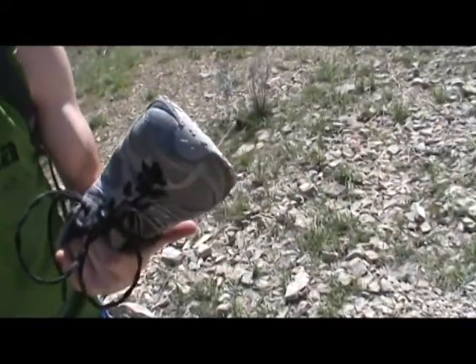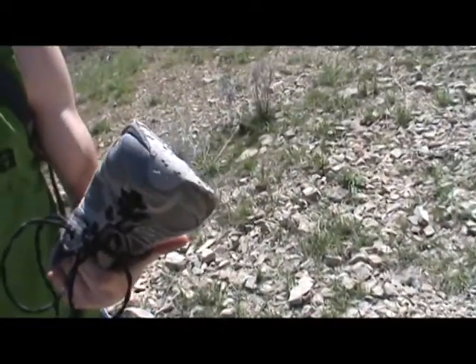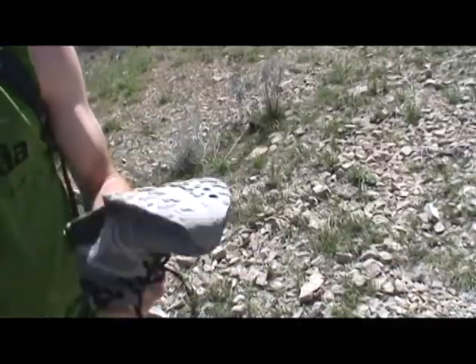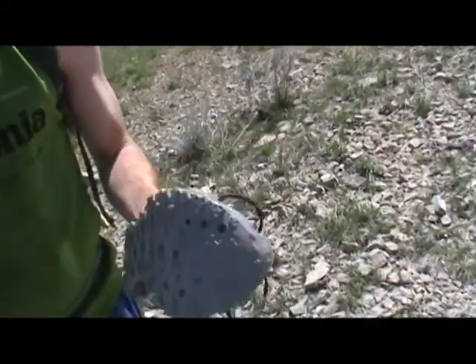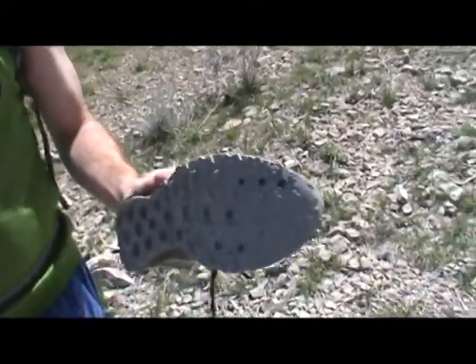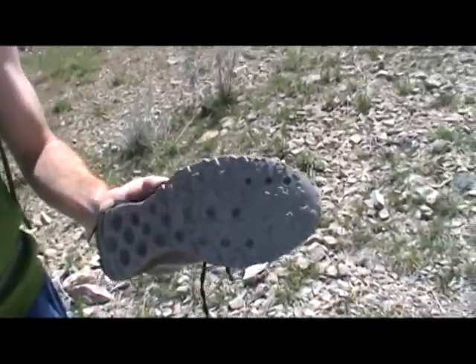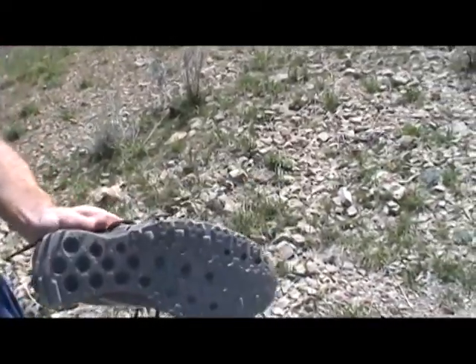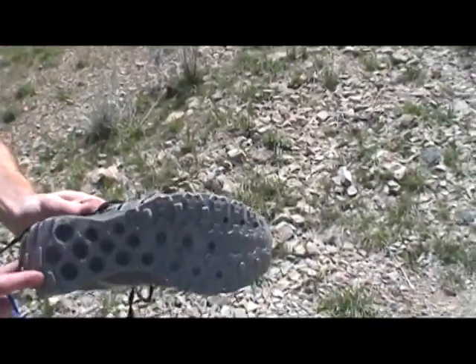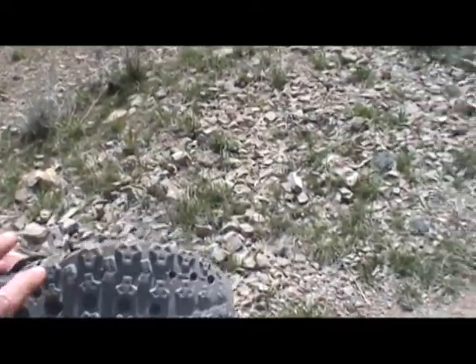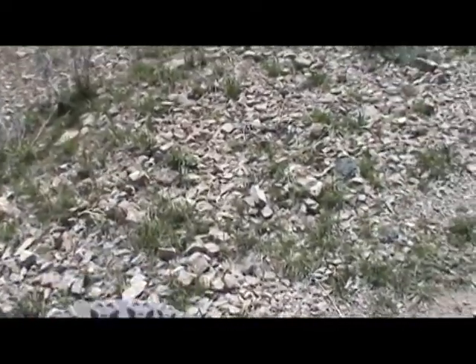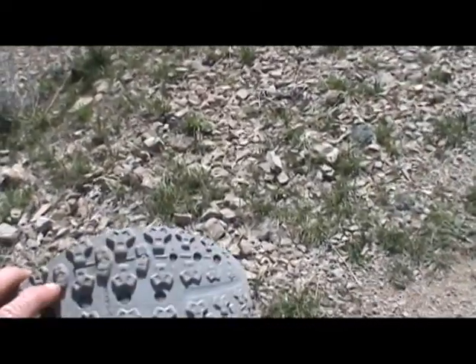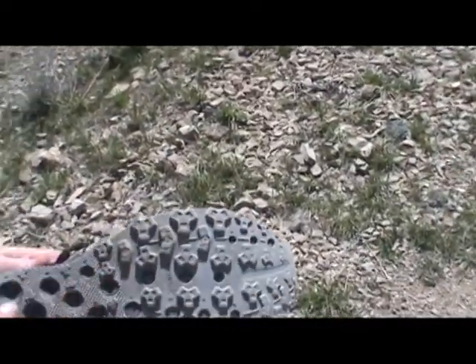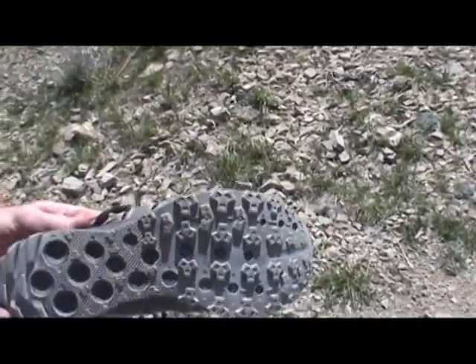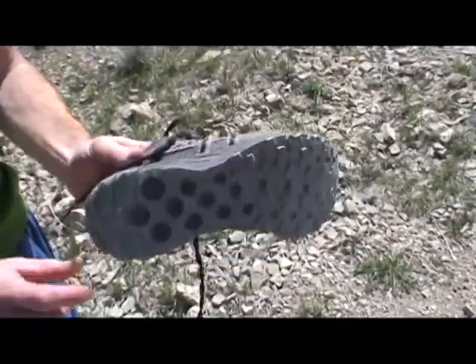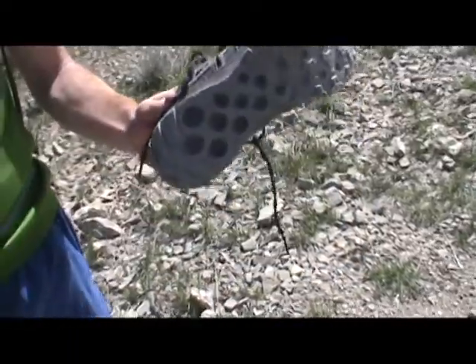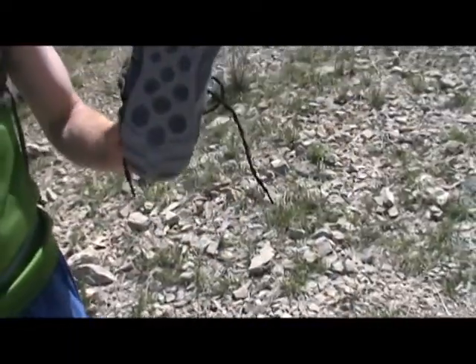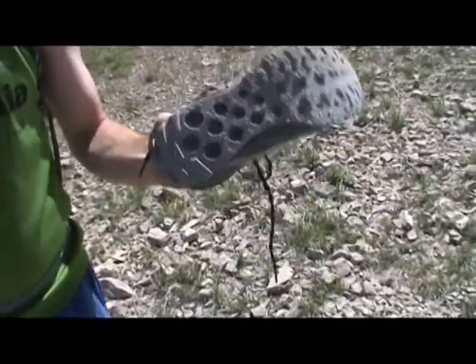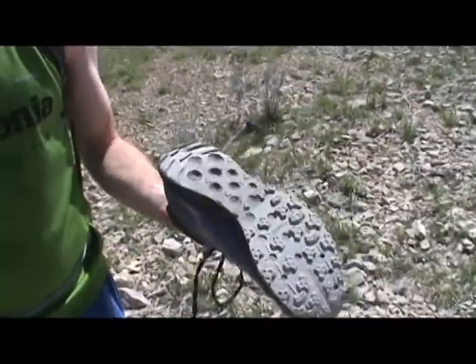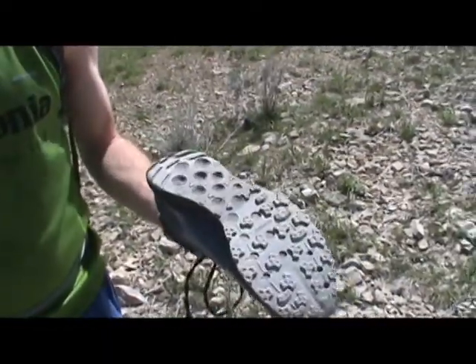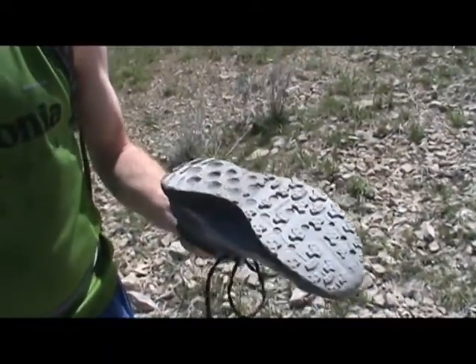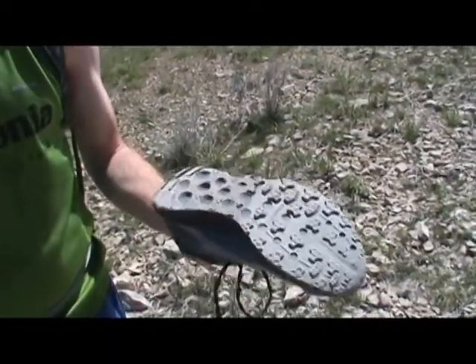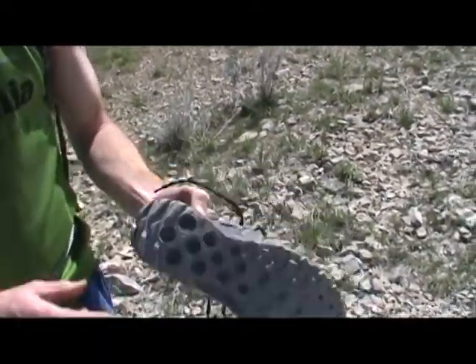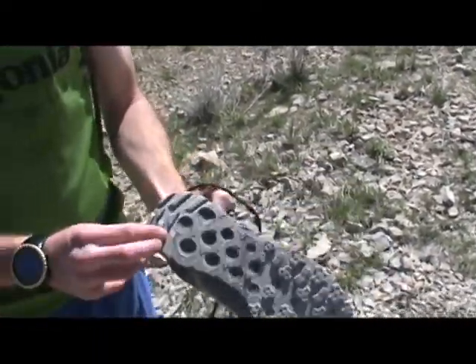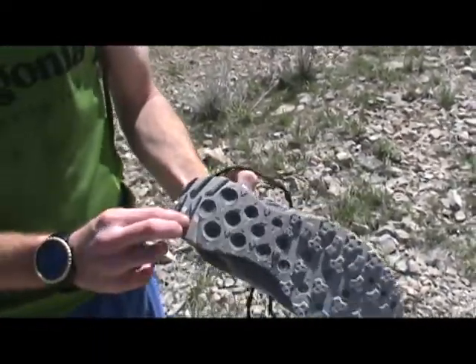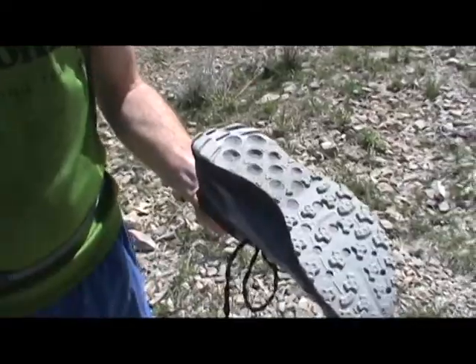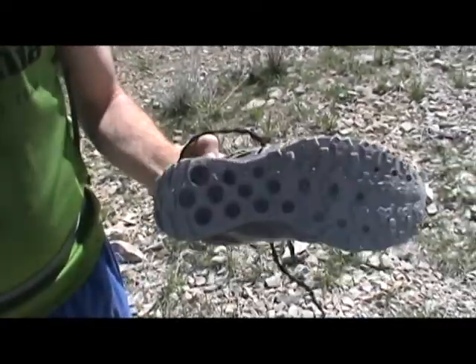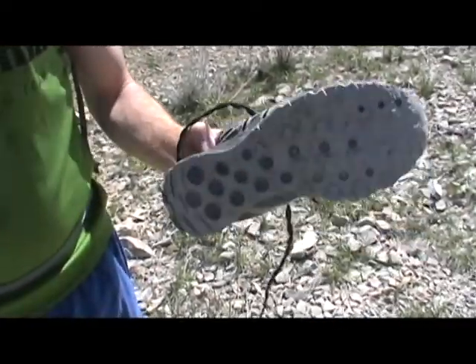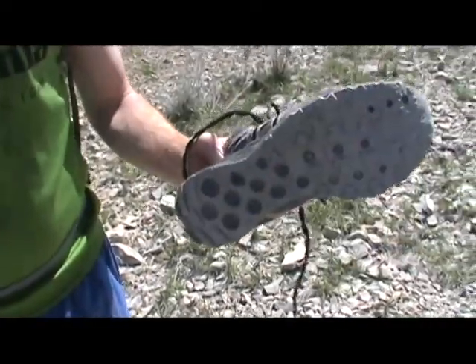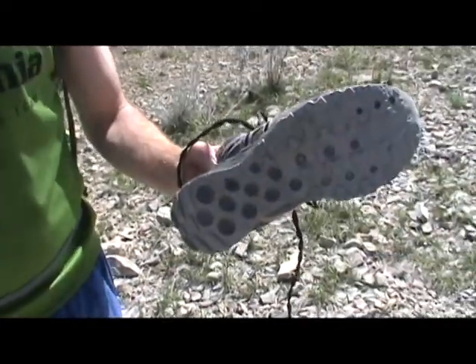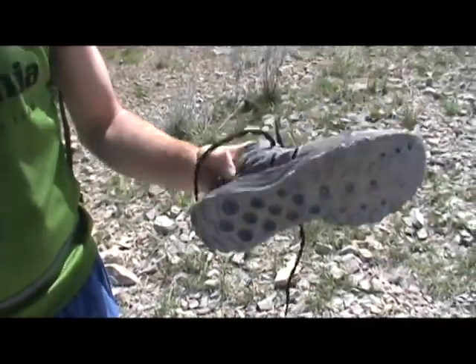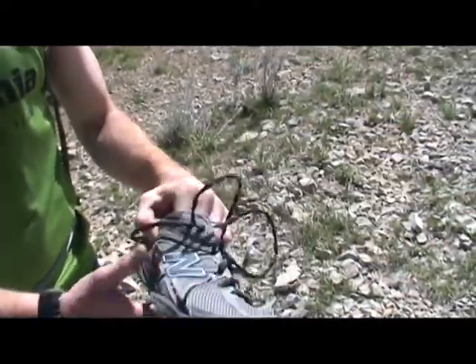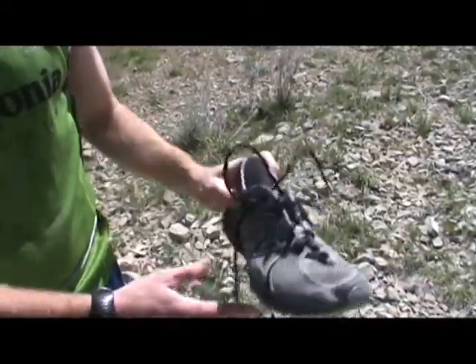Pretty minimal tread there. They do pretty well — that's not too bad. And this is about the best part on the downhill, as far as the tread goes. That's the heel tread there. You know, you go down if it's muddy or anything at all.